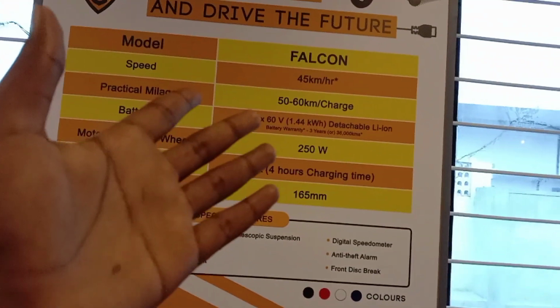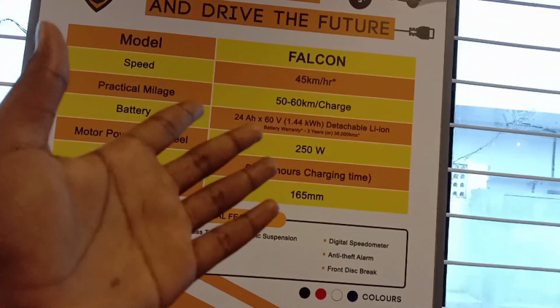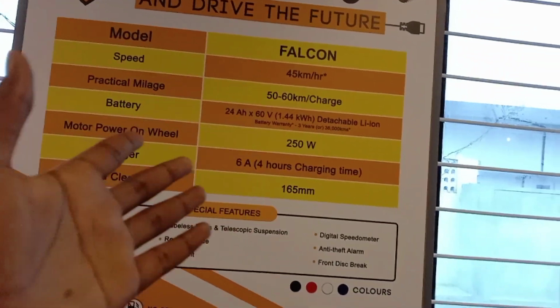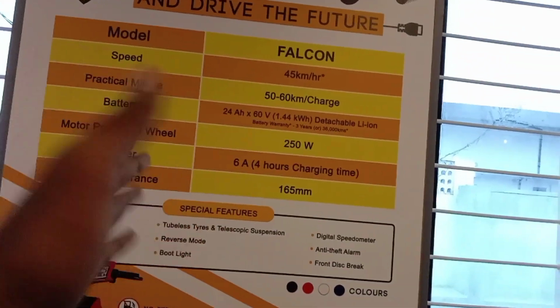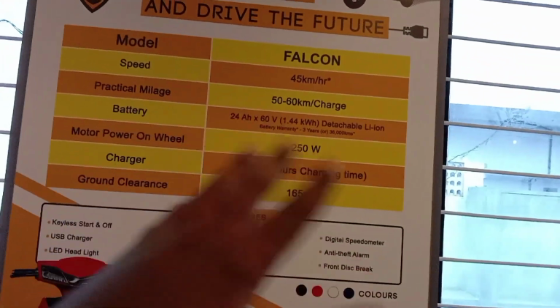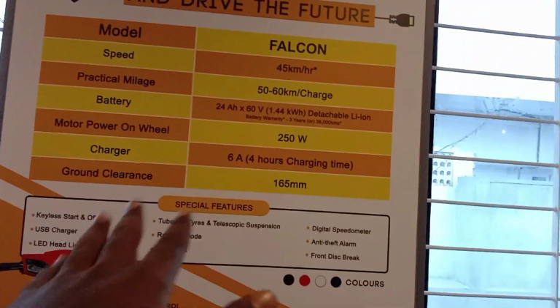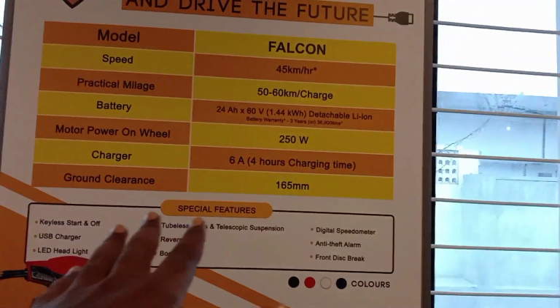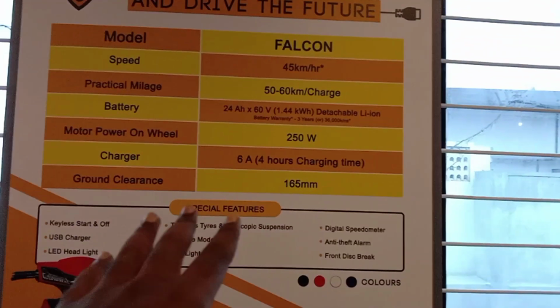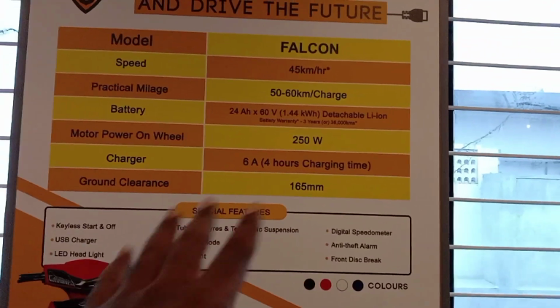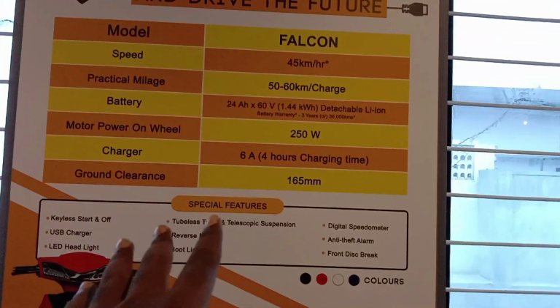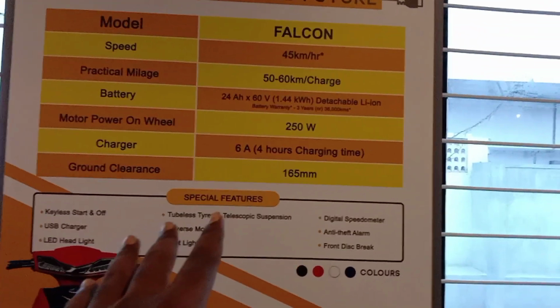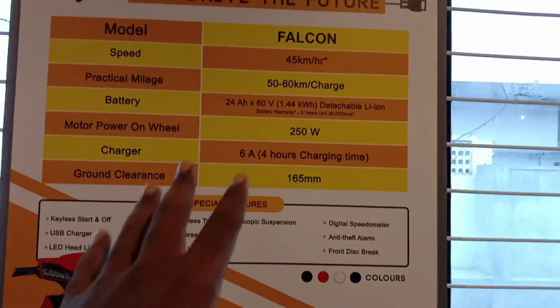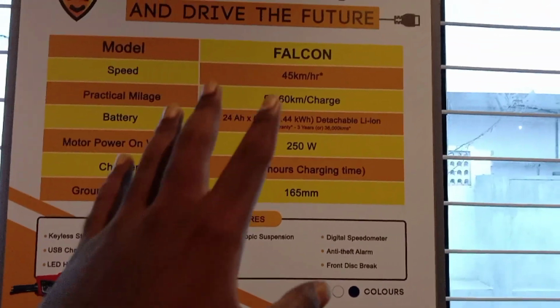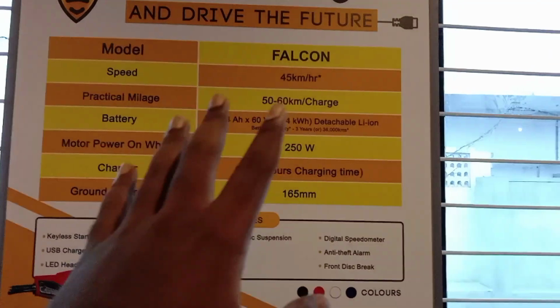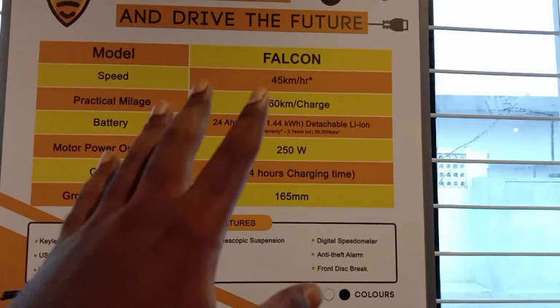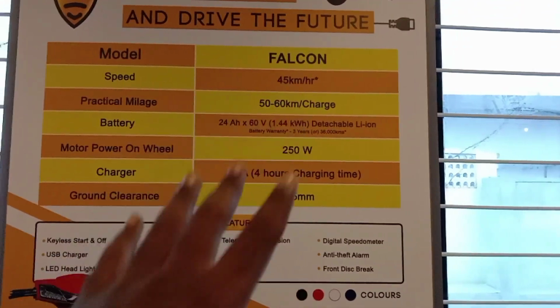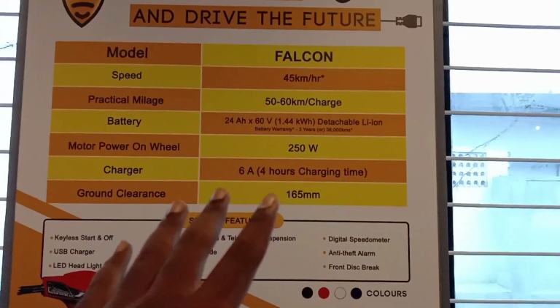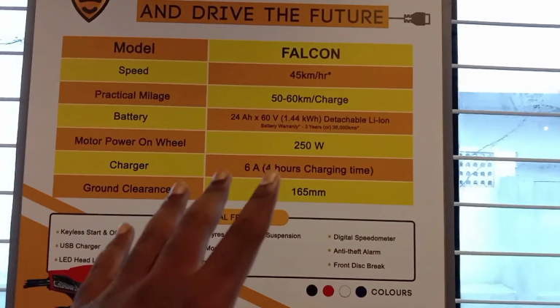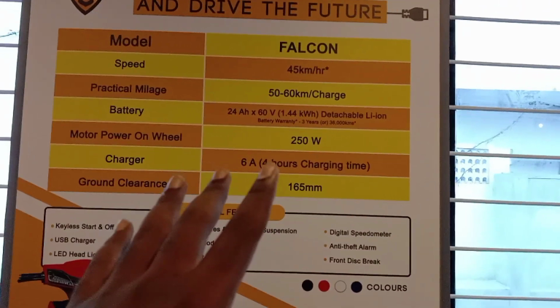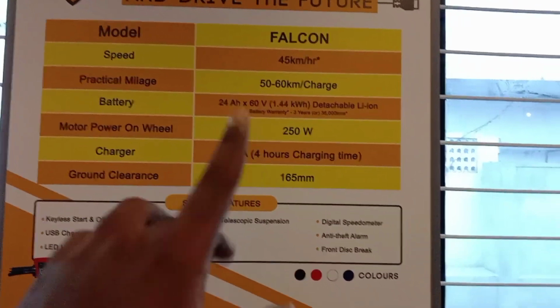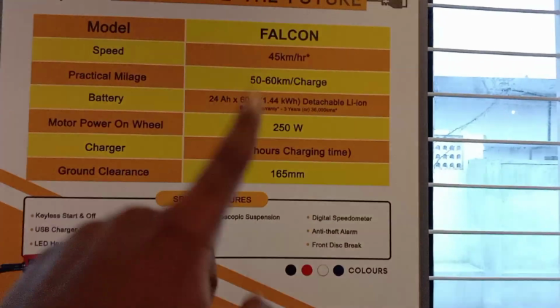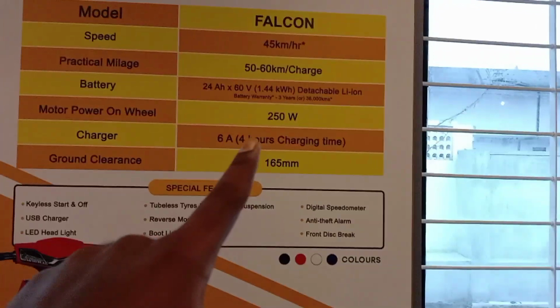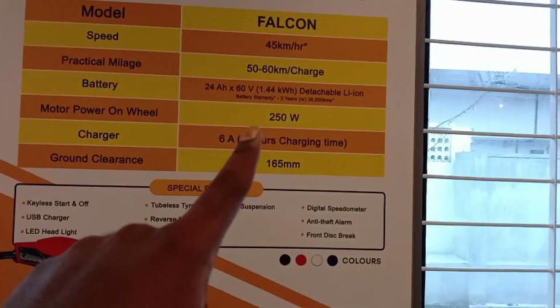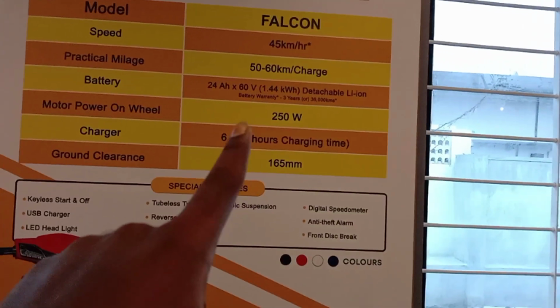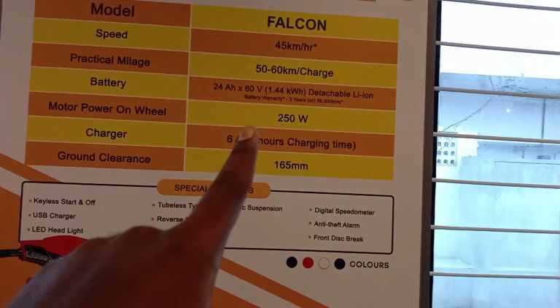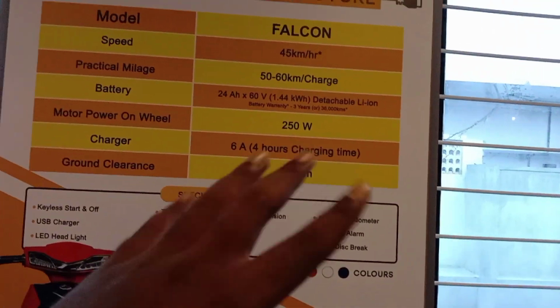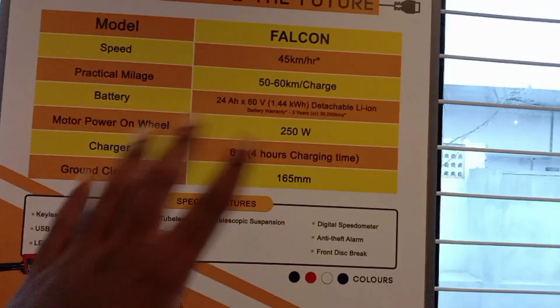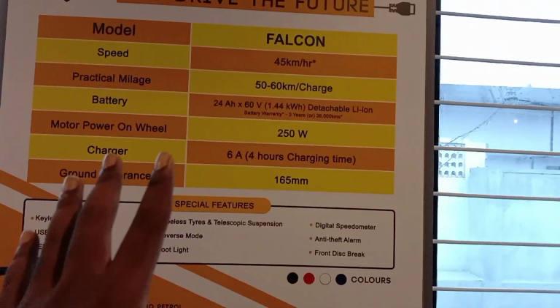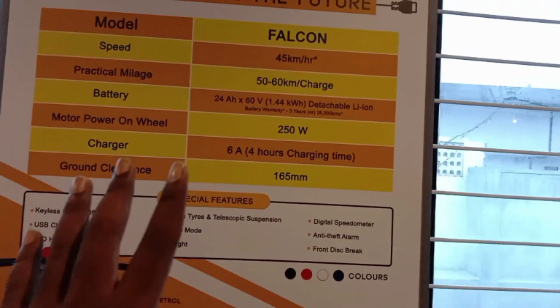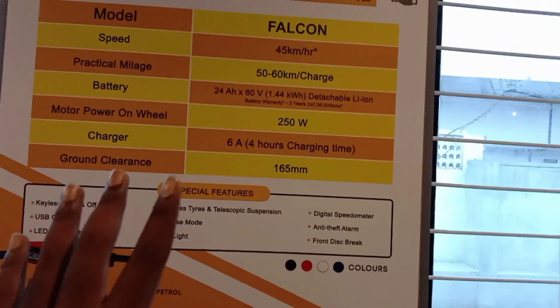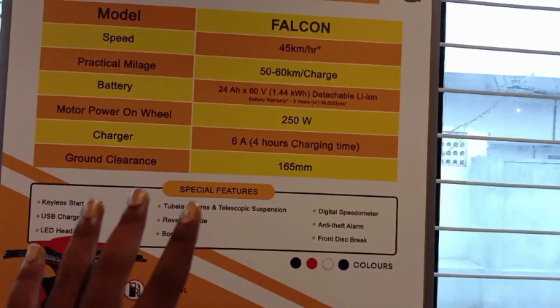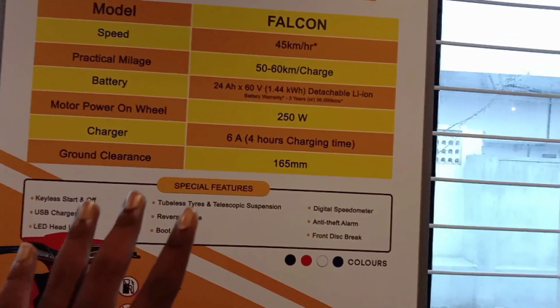No number plate is required. You need to be 18 years or above to ride this bike.